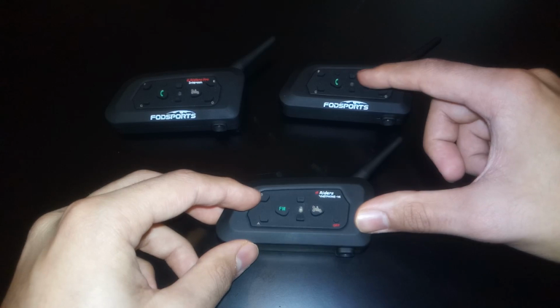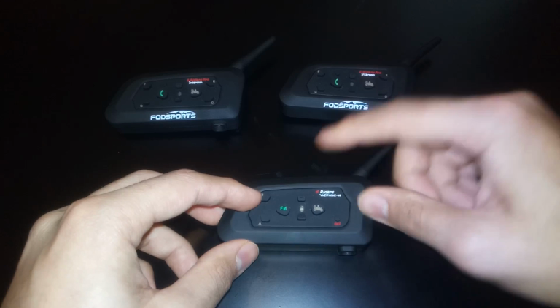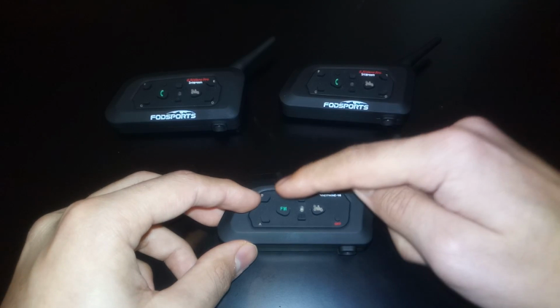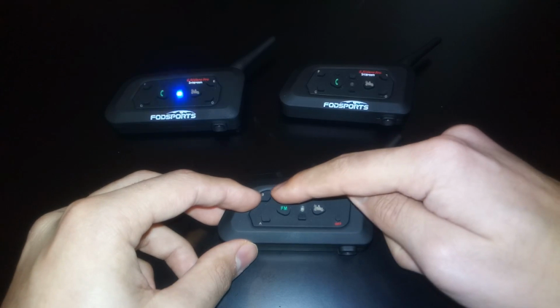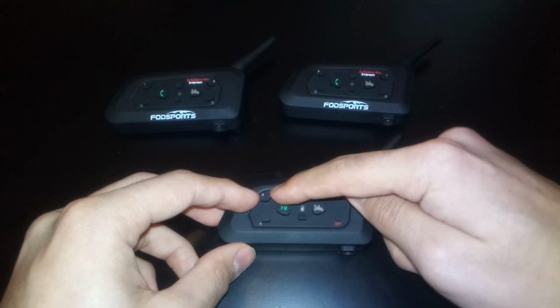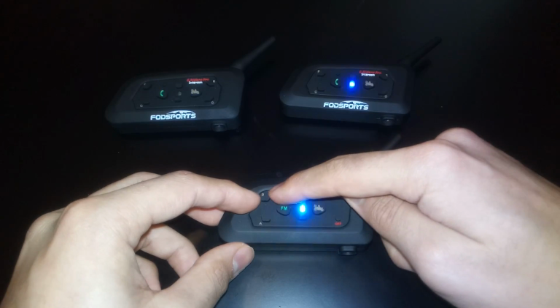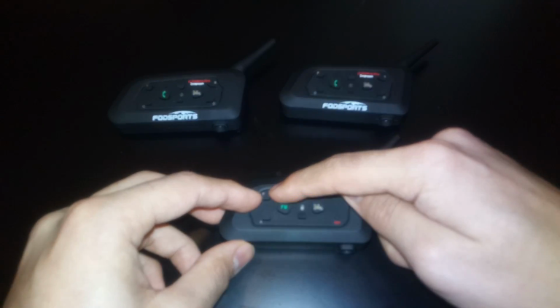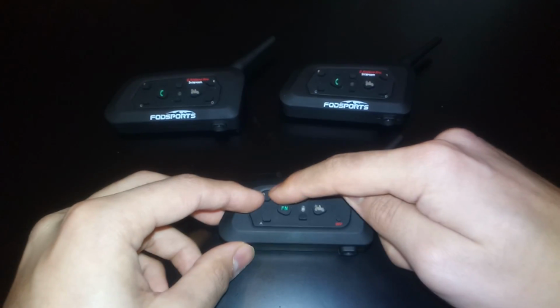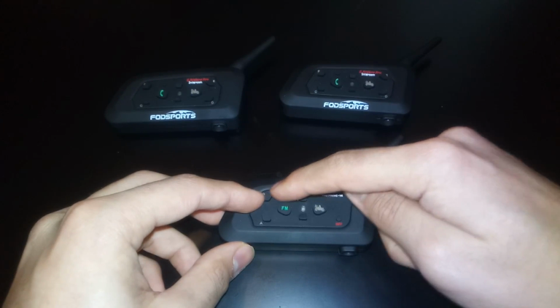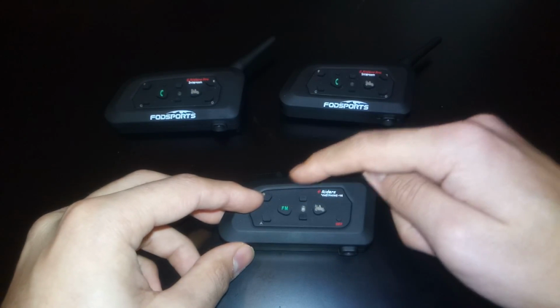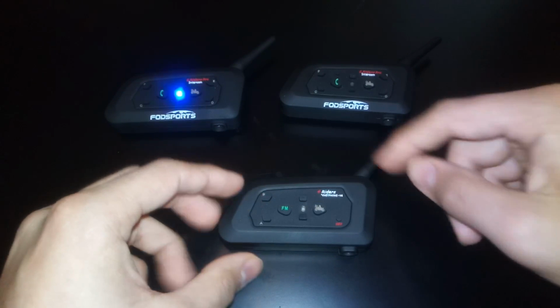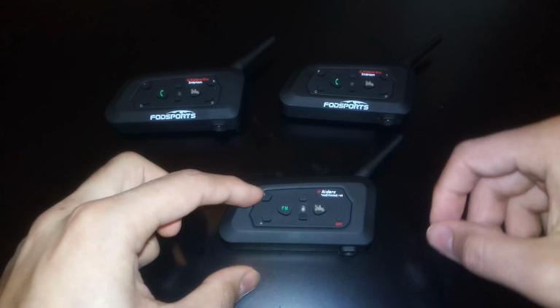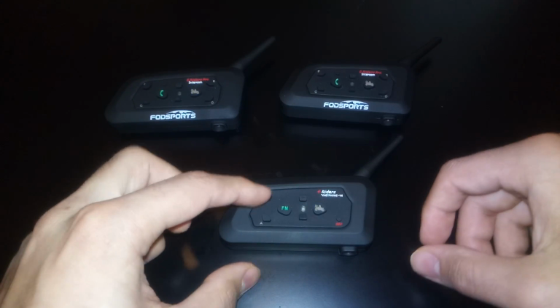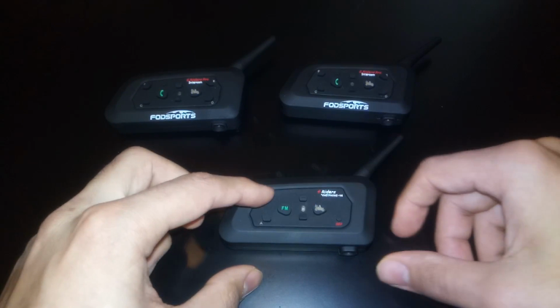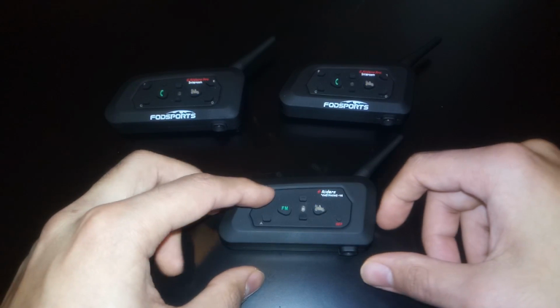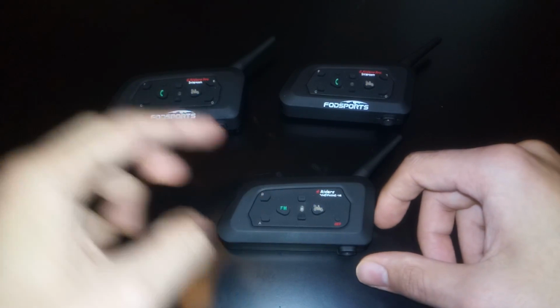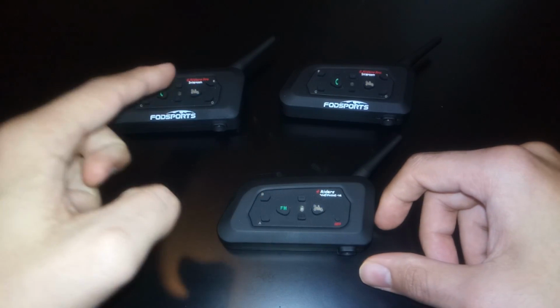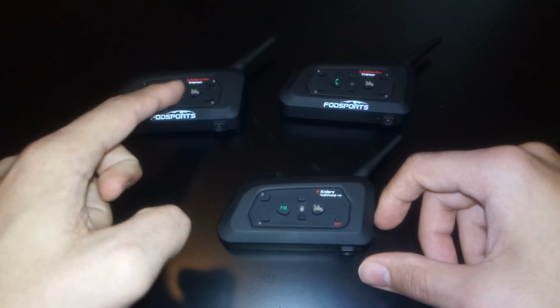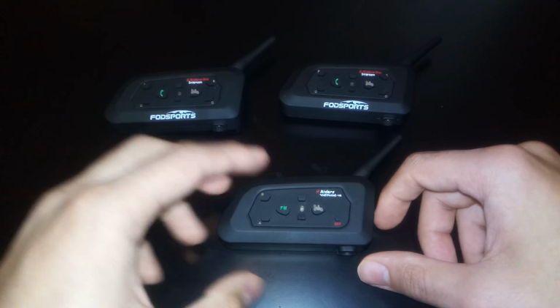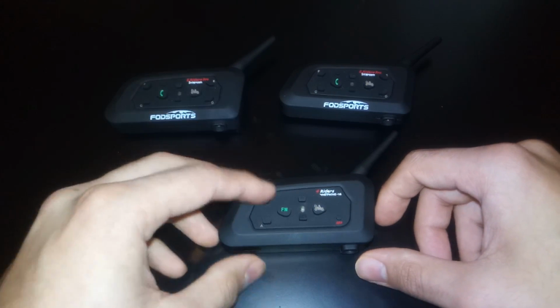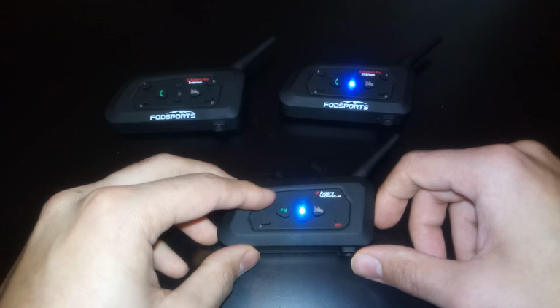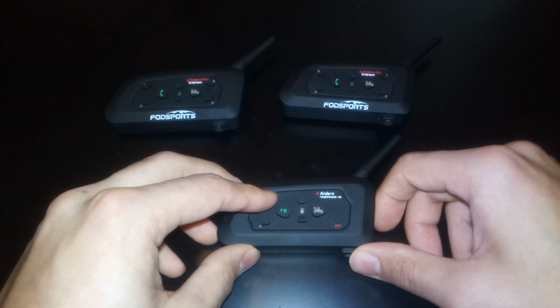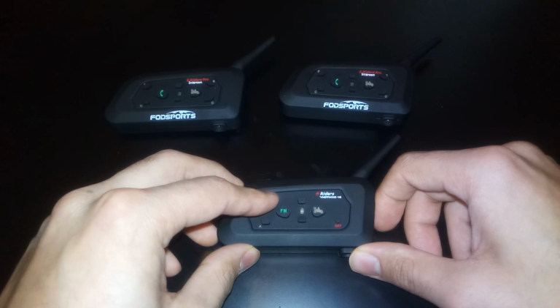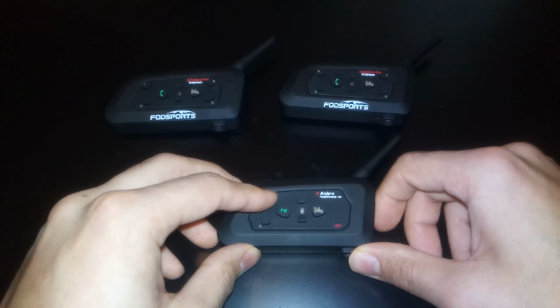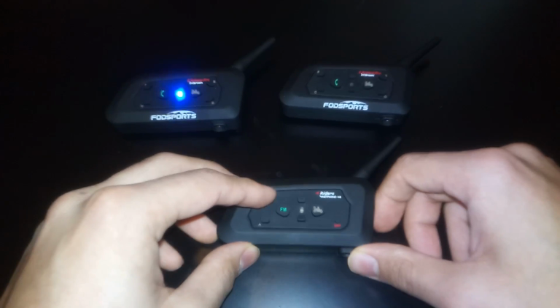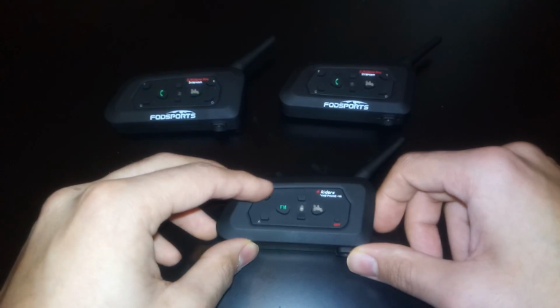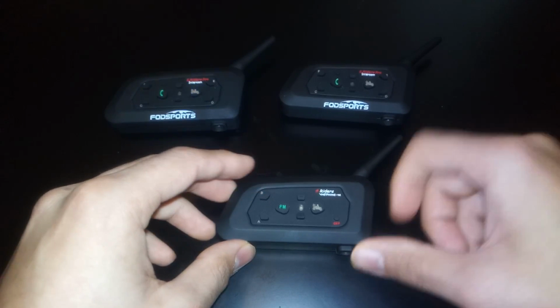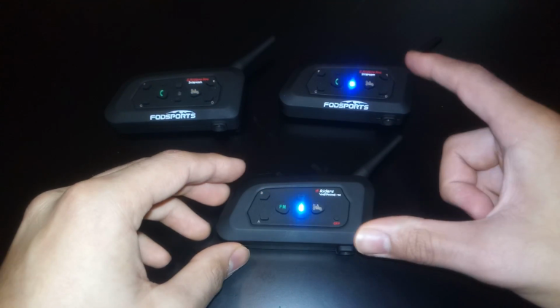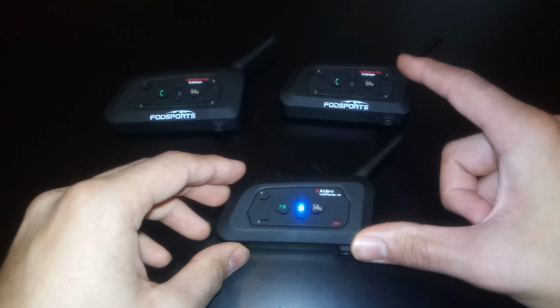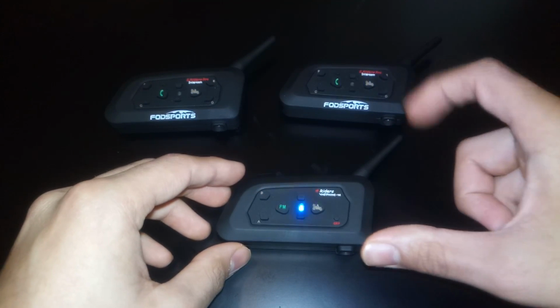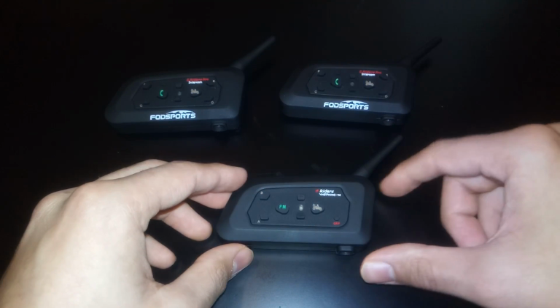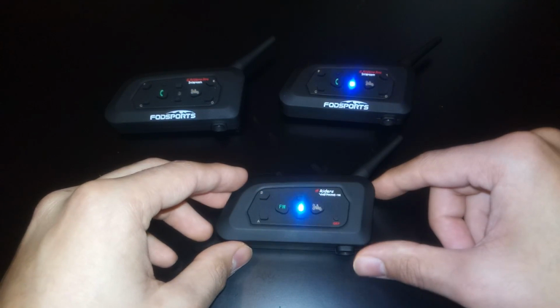And then since you pressed this button, you have to press the button again, just like we did on the other one. And now those two are going to connect.